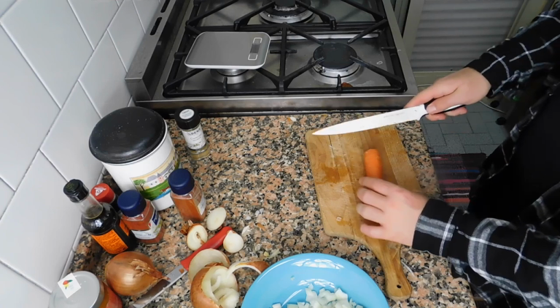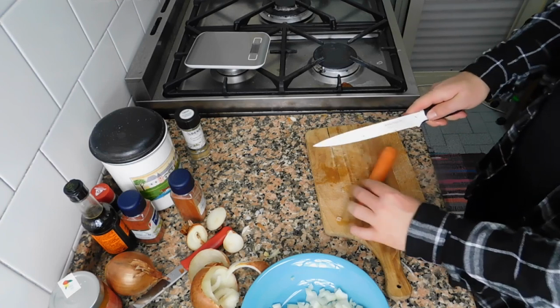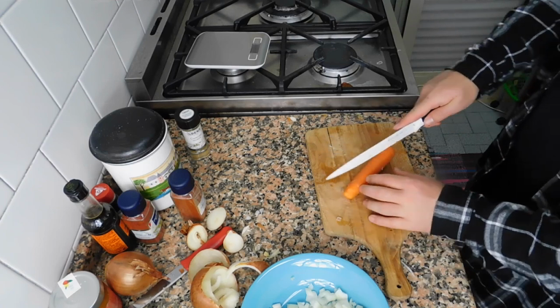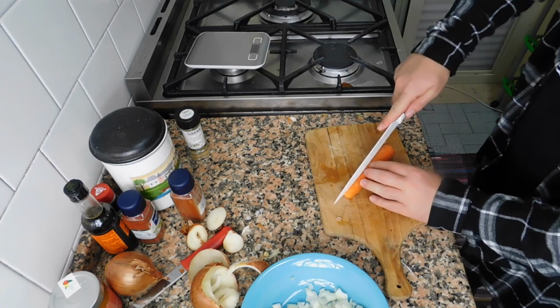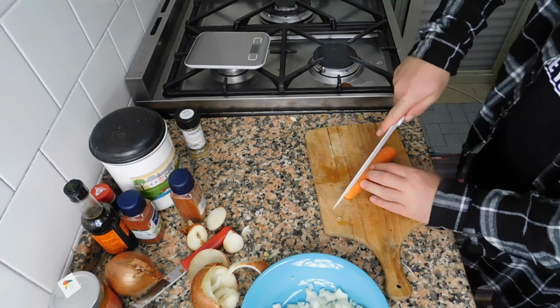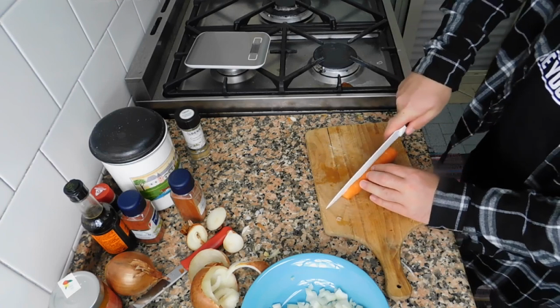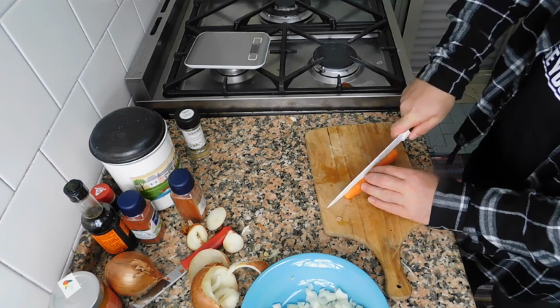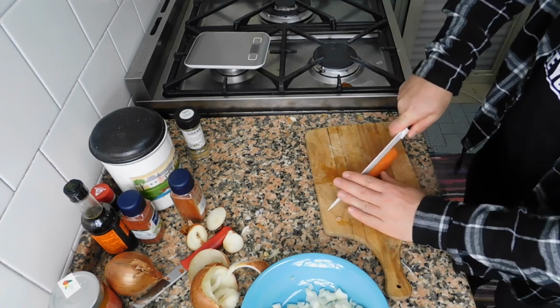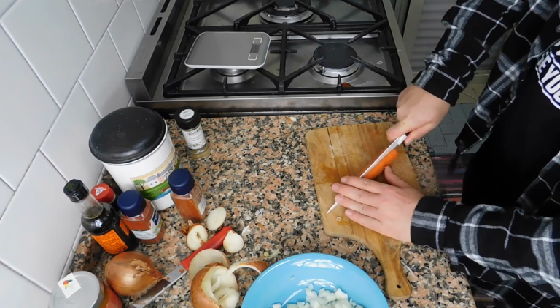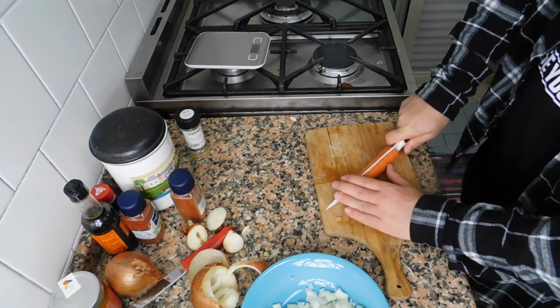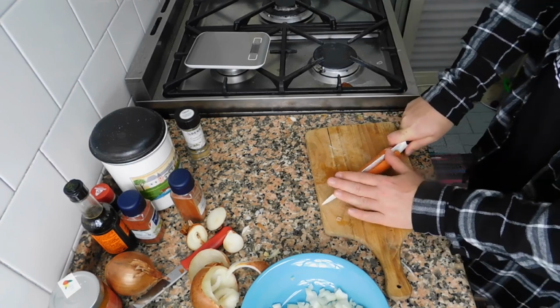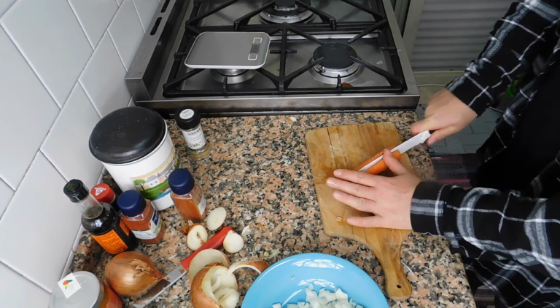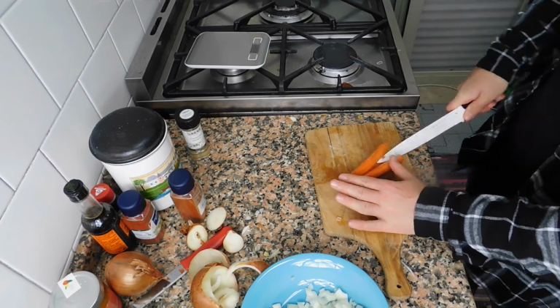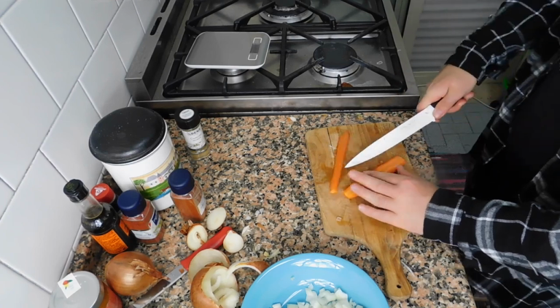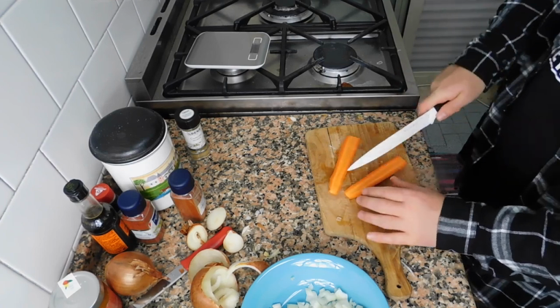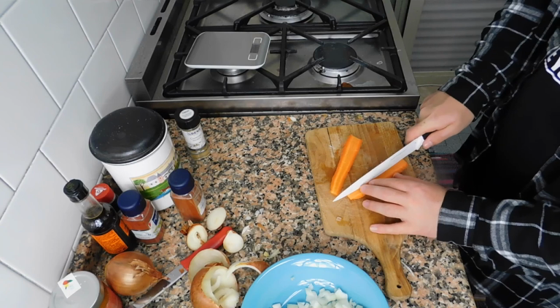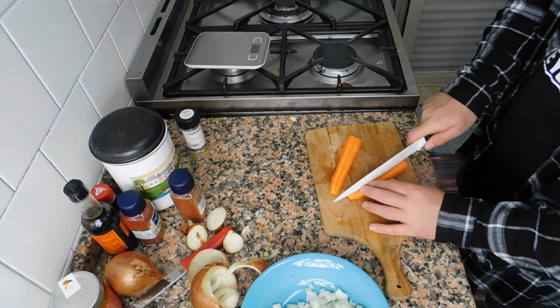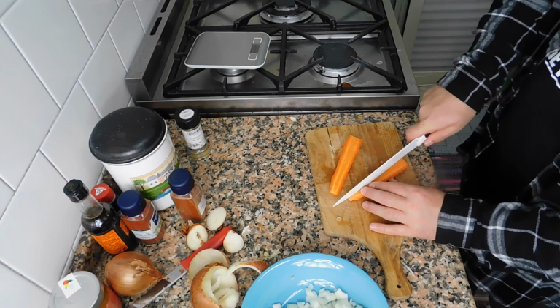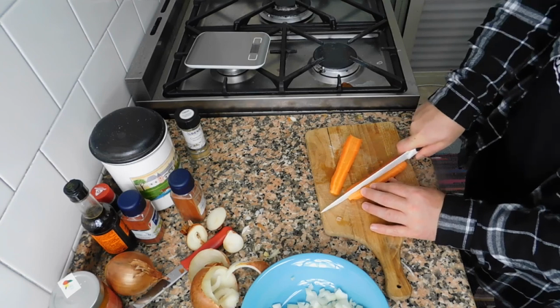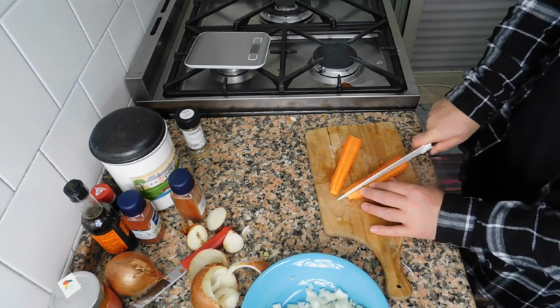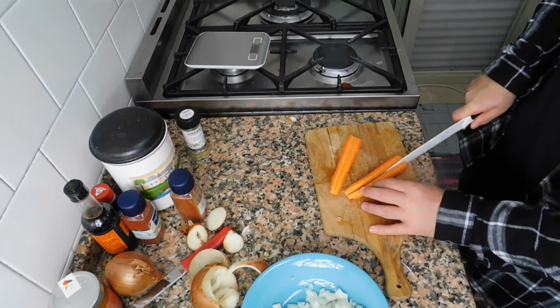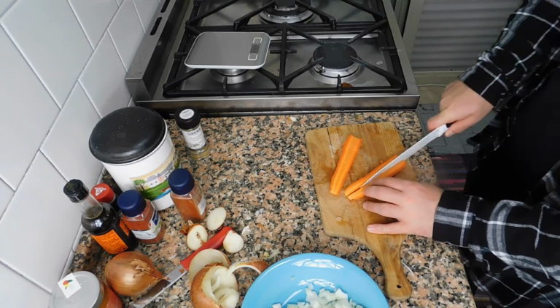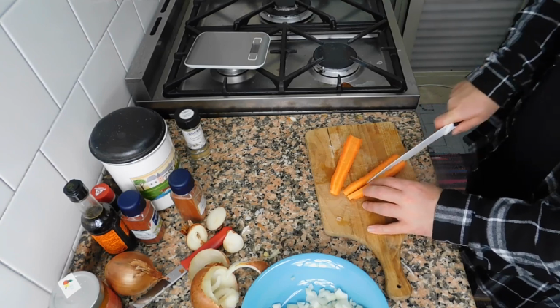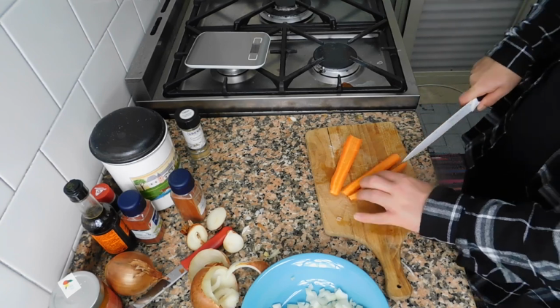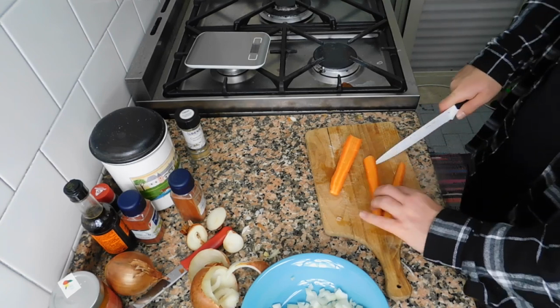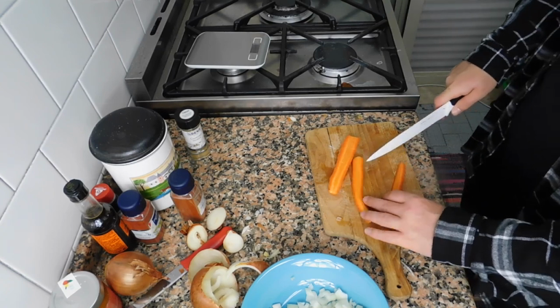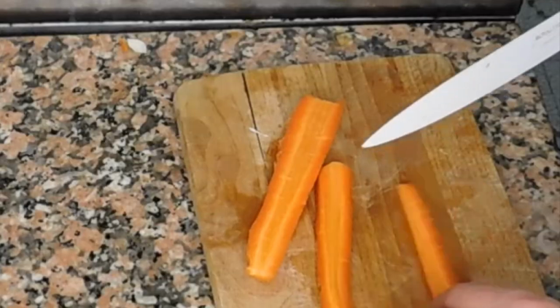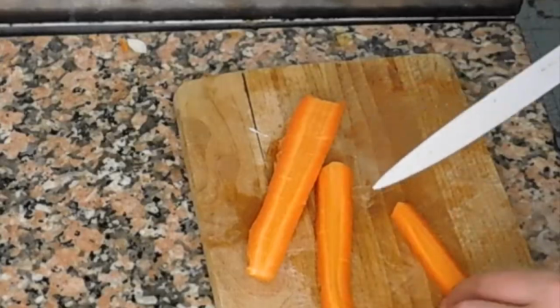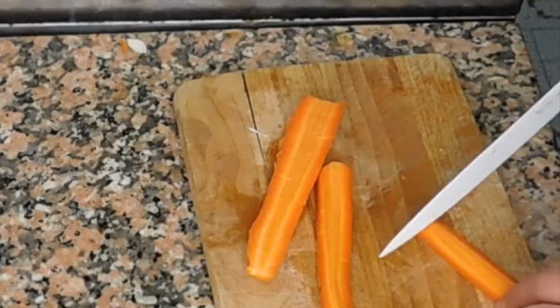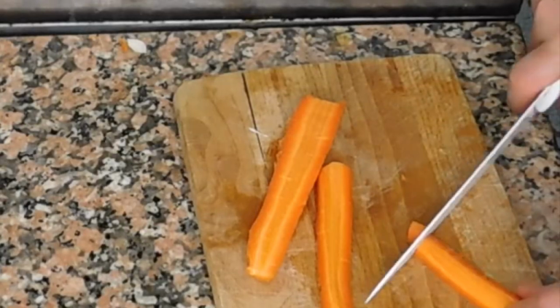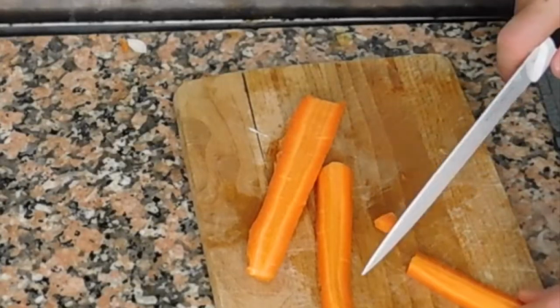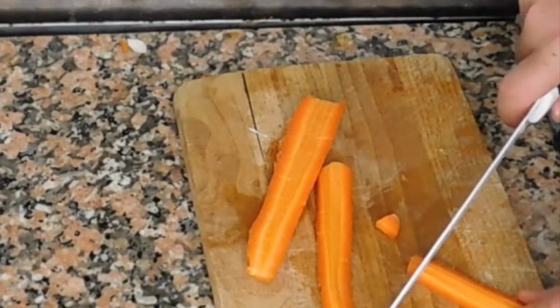It seems like this cutting board is breaking down into pieces, so I need to cut it down — I need a new cutting board. I need your help with that, guys!